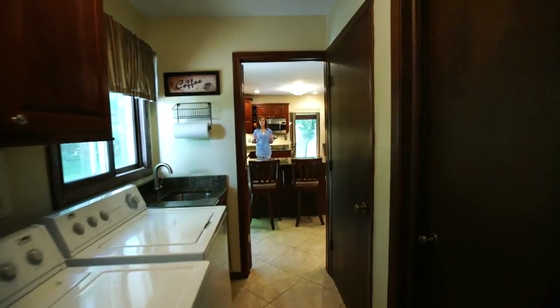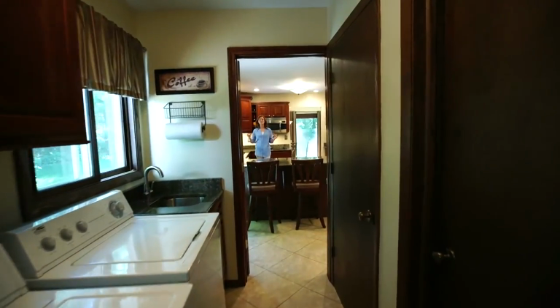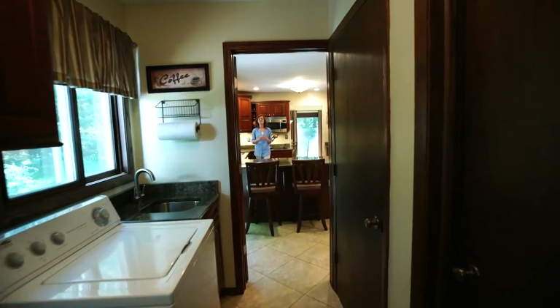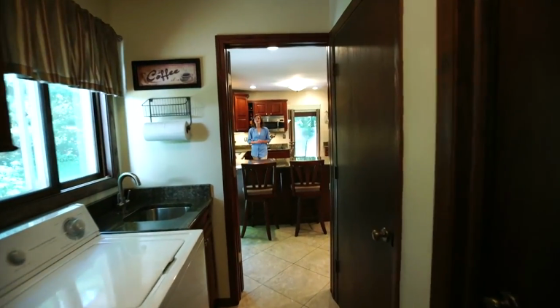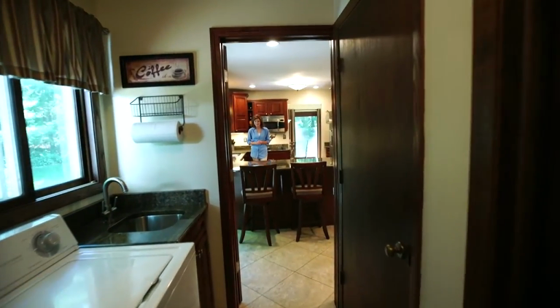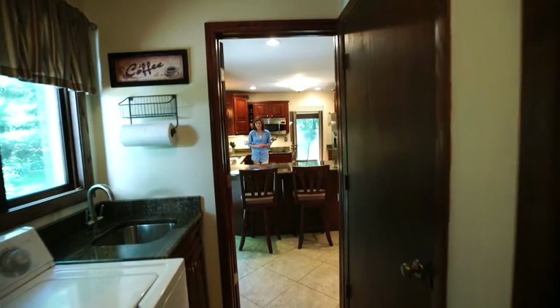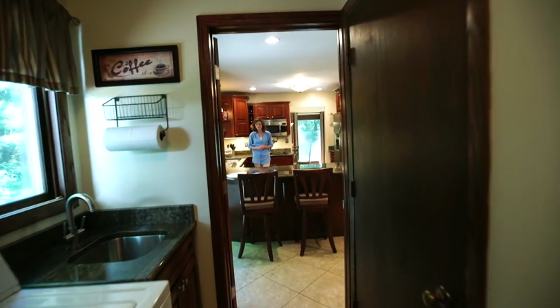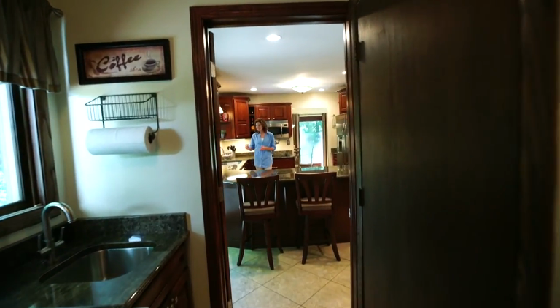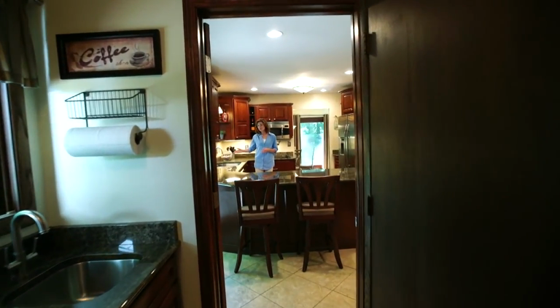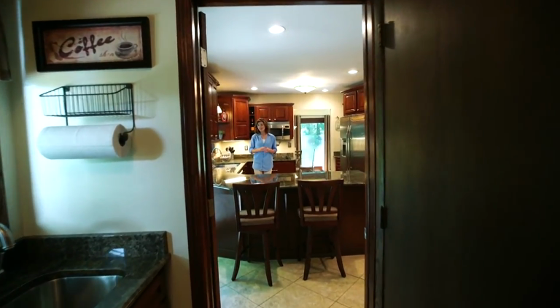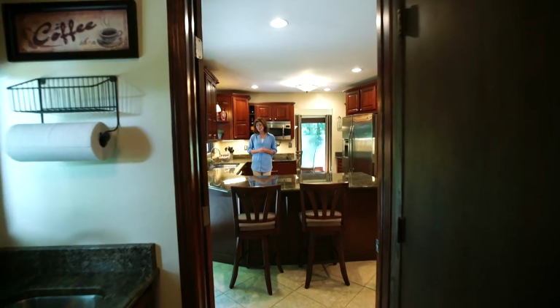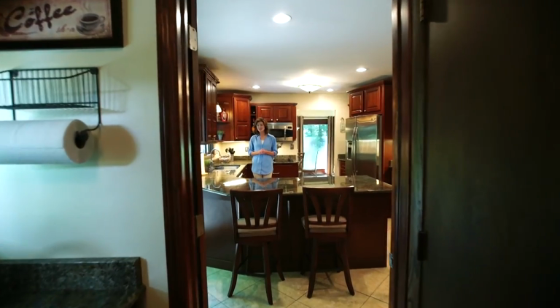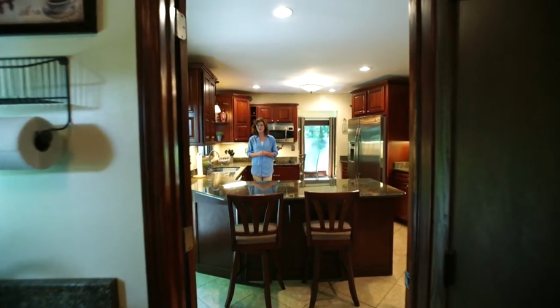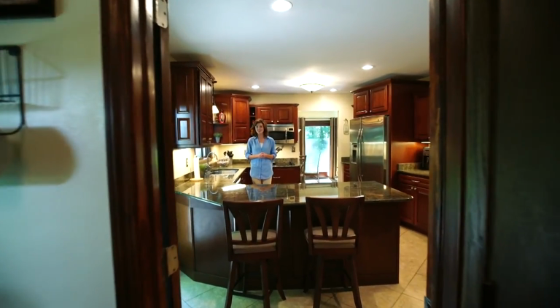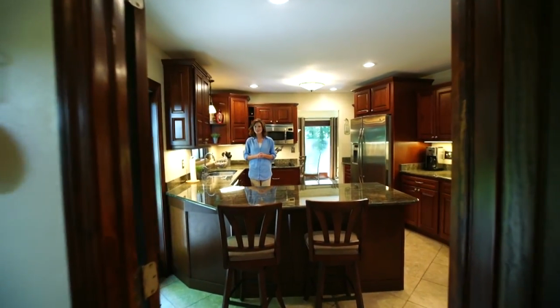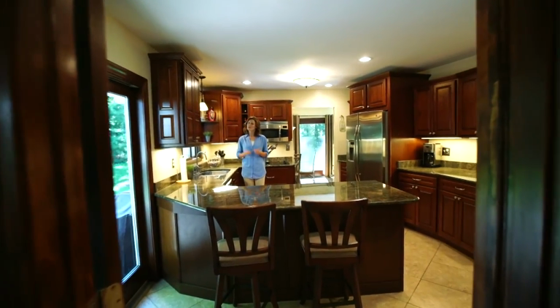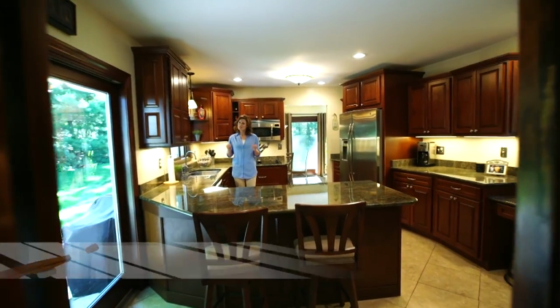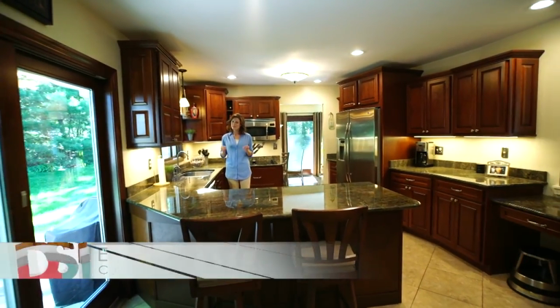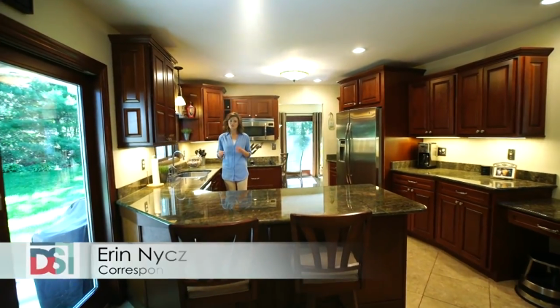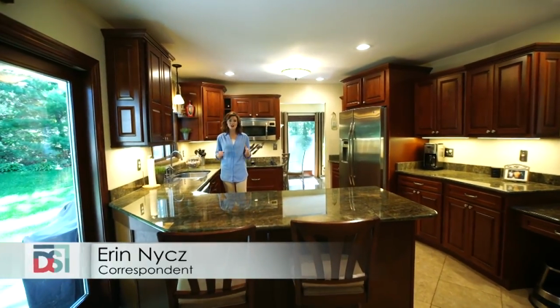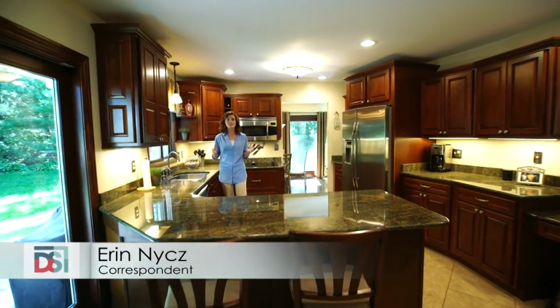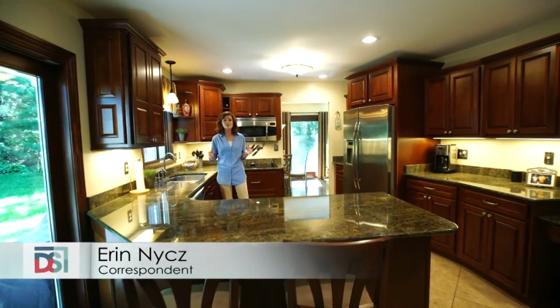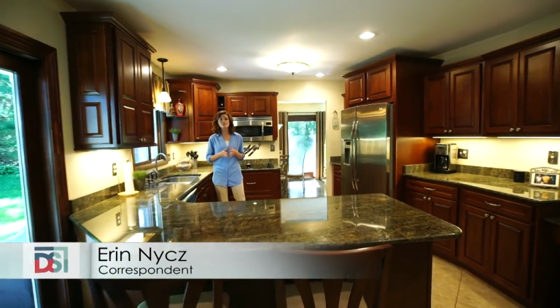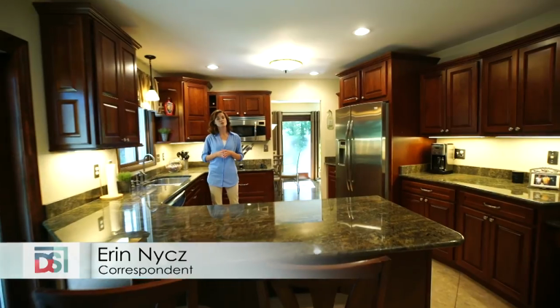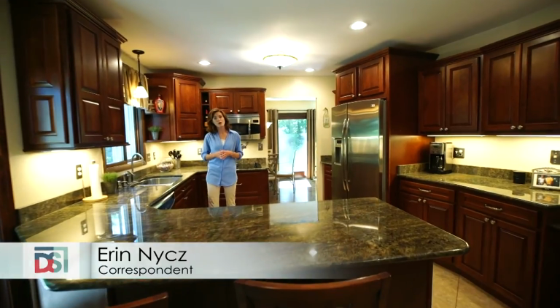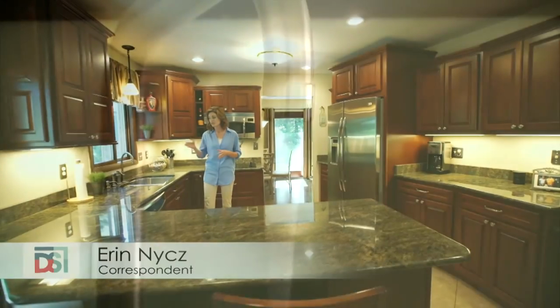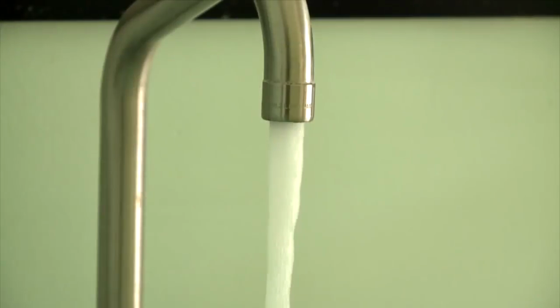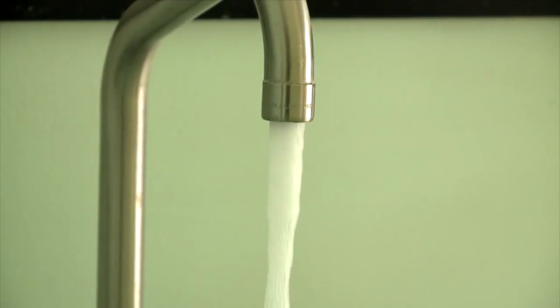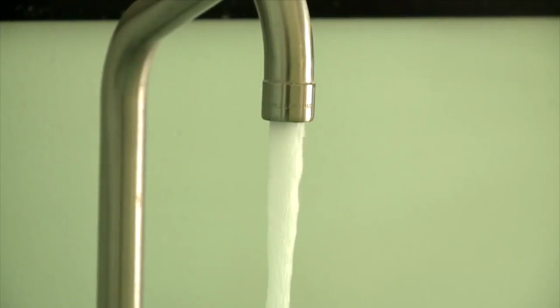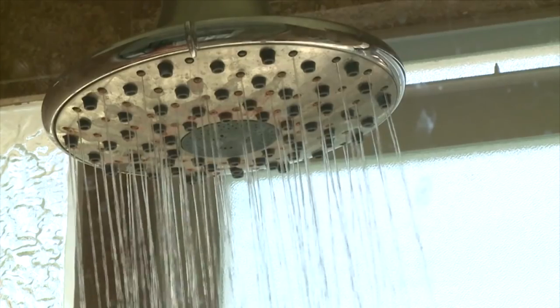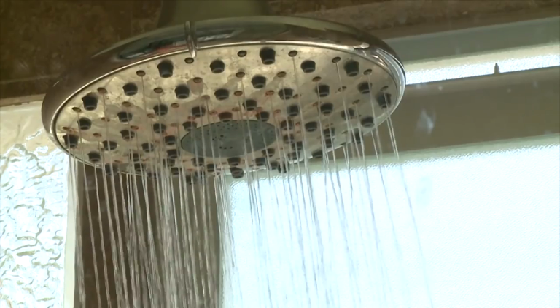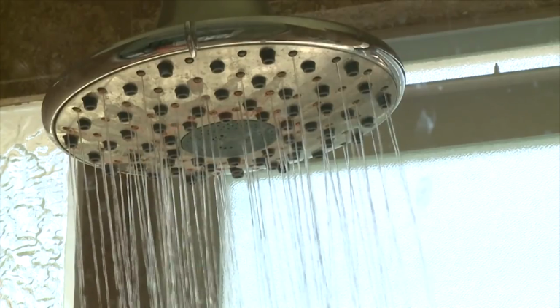Water is an essential part of our daily lives. It's also a commodity that we tend to take for granted. But have you ever stopped to consider the cost and inconvenience when you lose water to your home sink, shower, or washing machine?